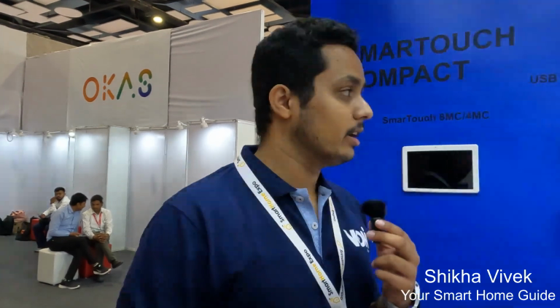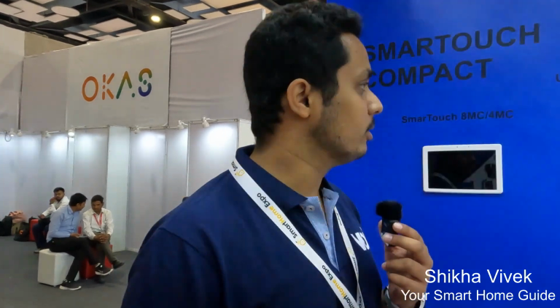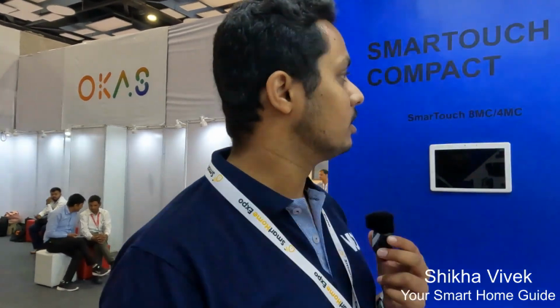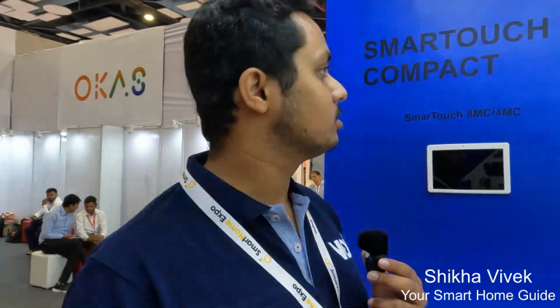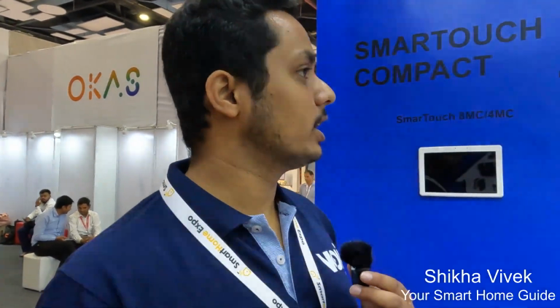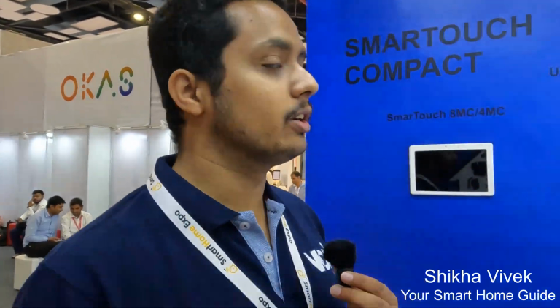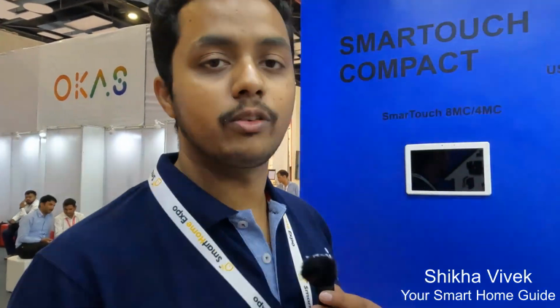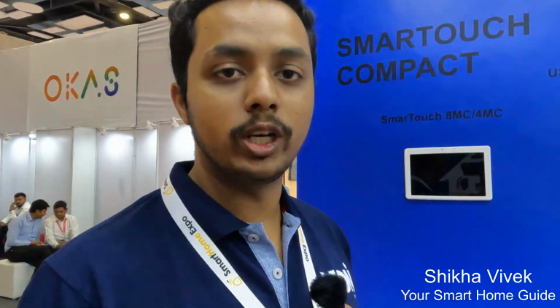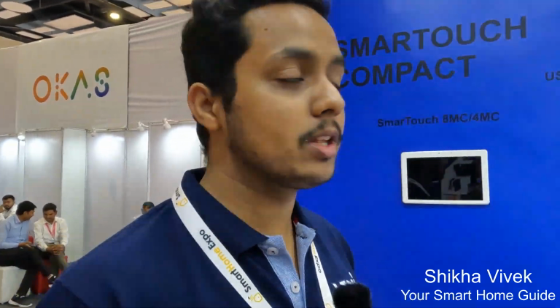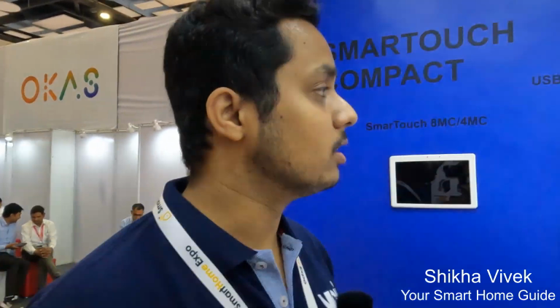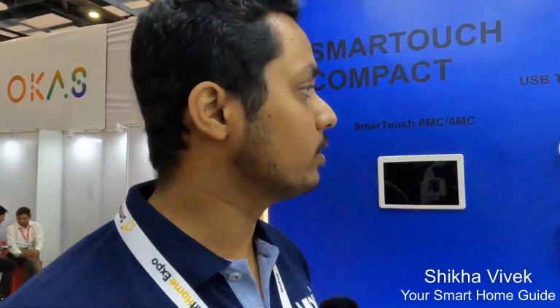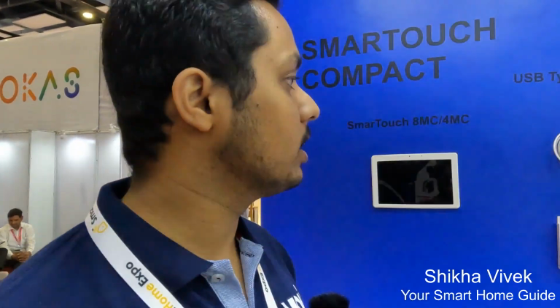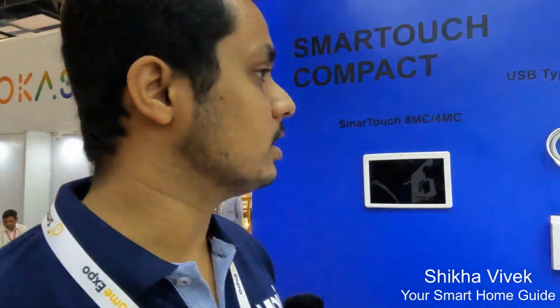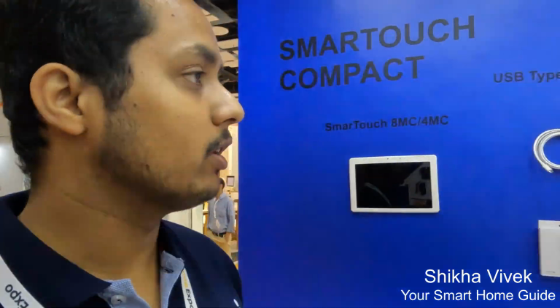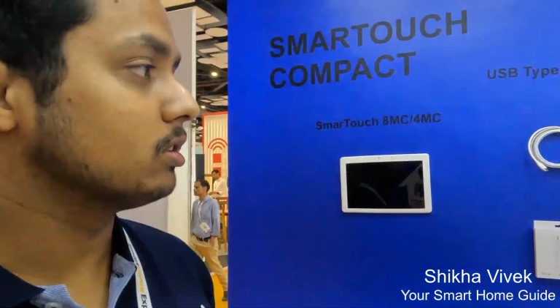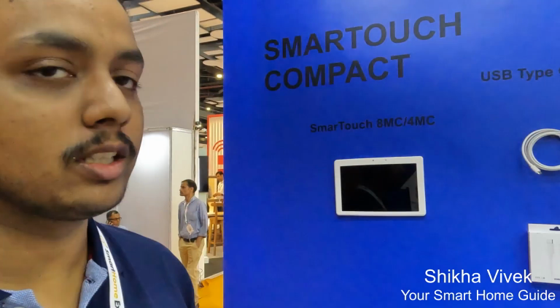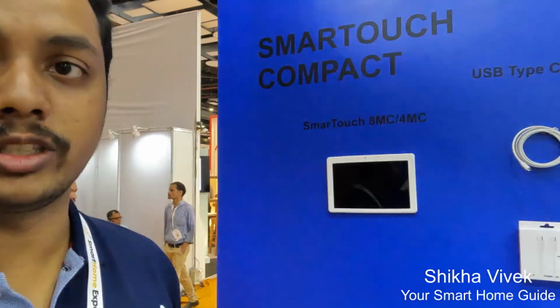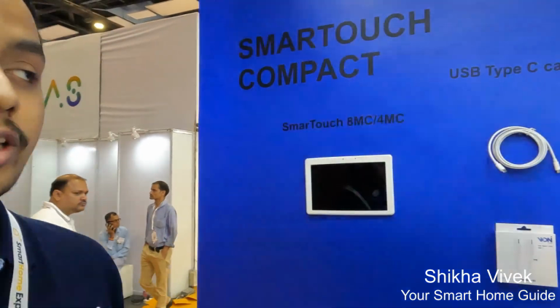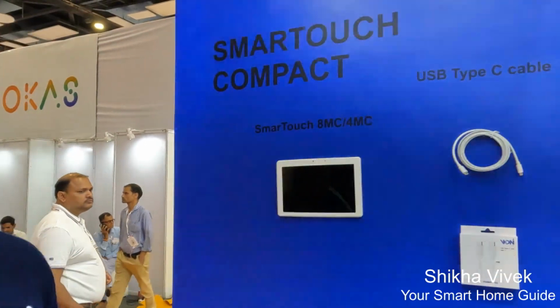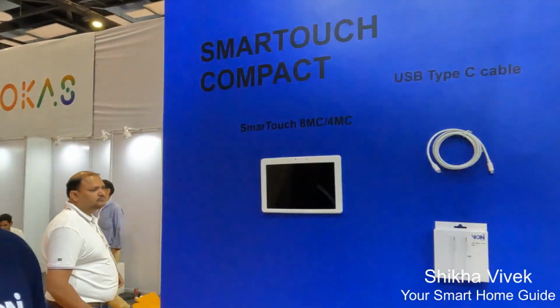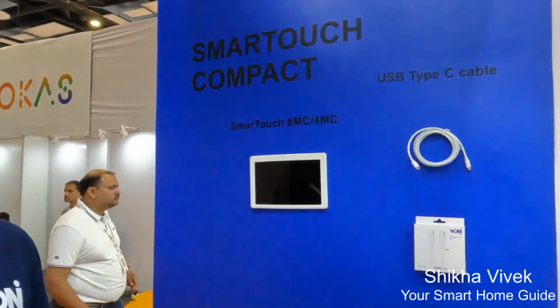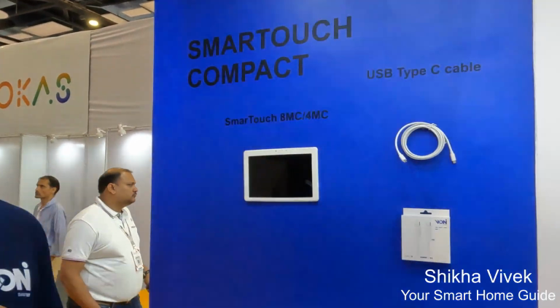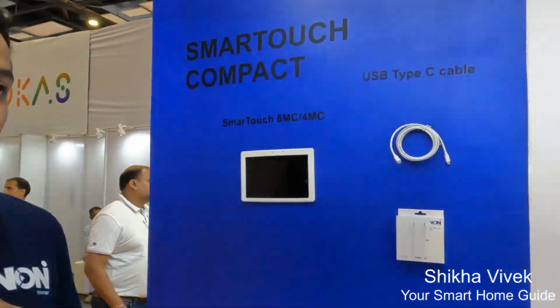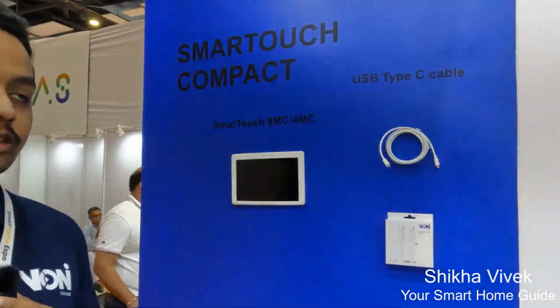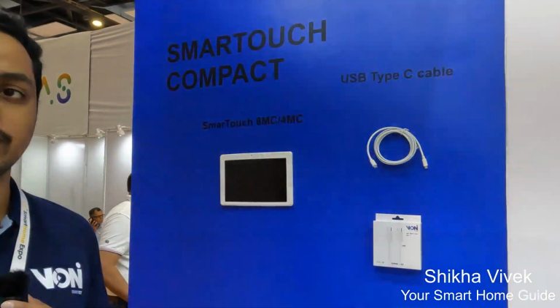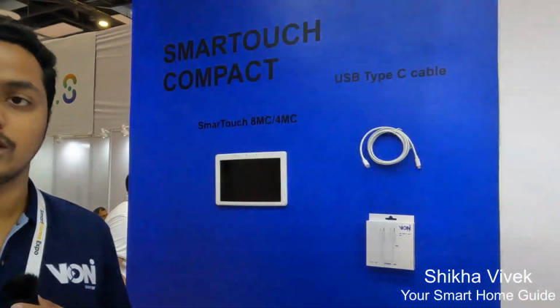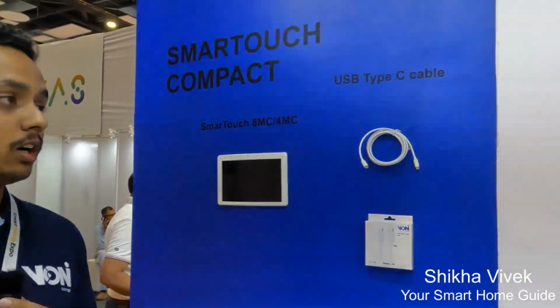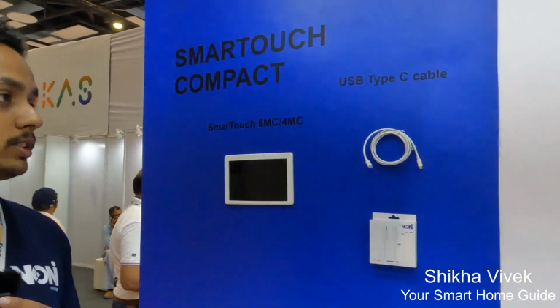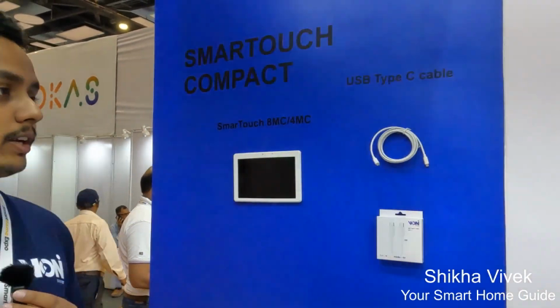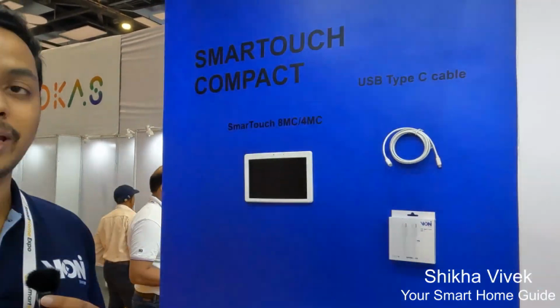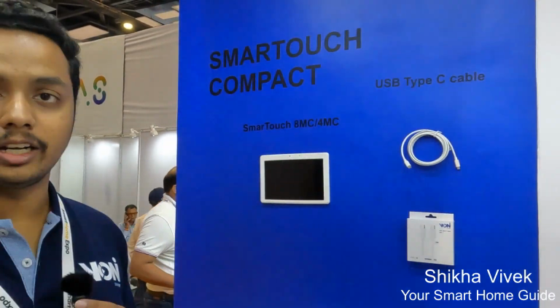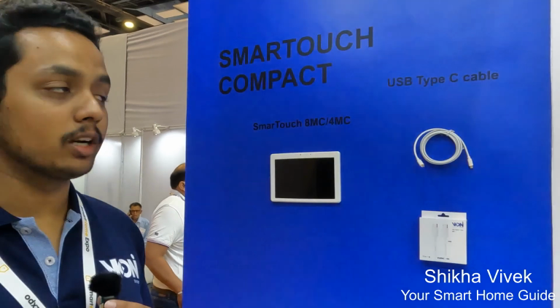Hello, we are from ONI. We are having all the smart switches with our own ecosystem, which is having Make in India products.